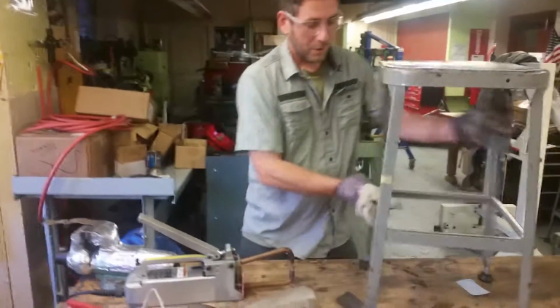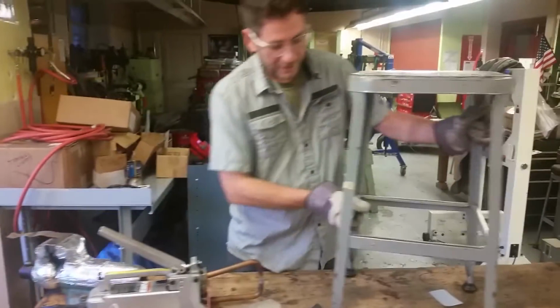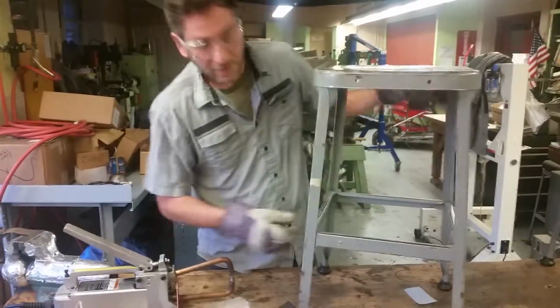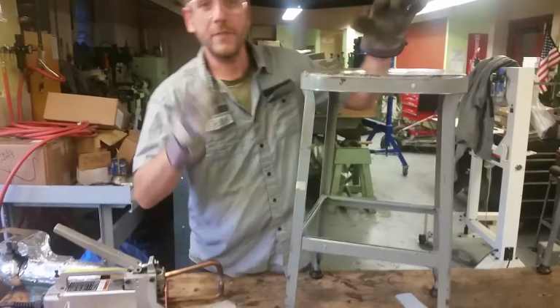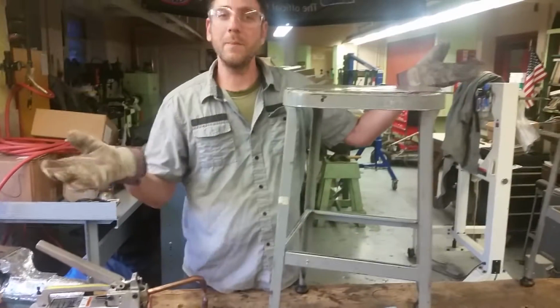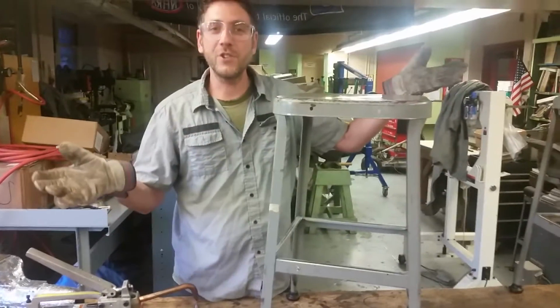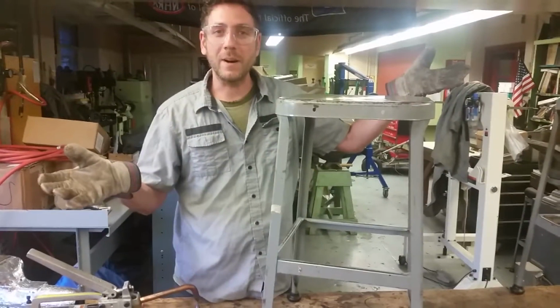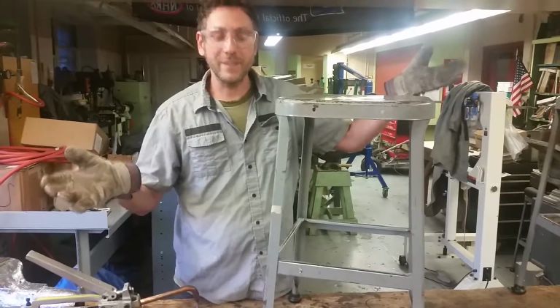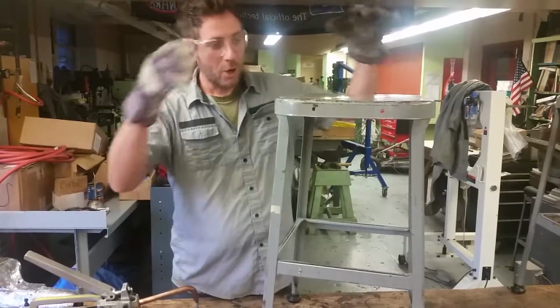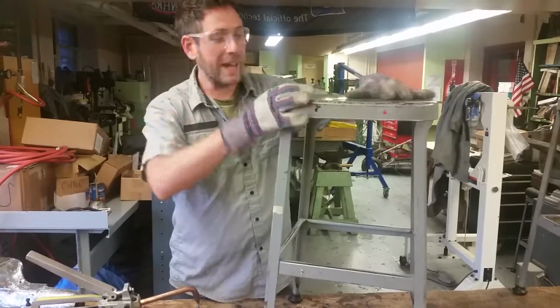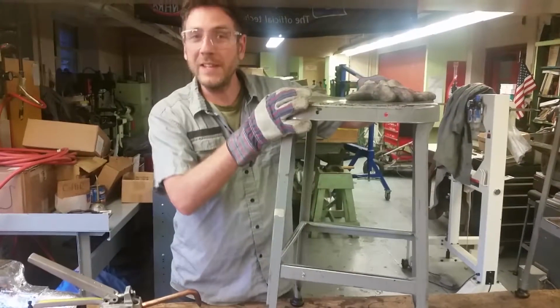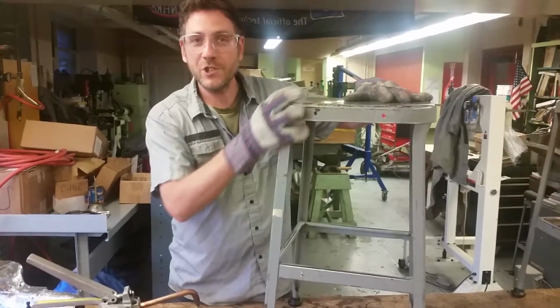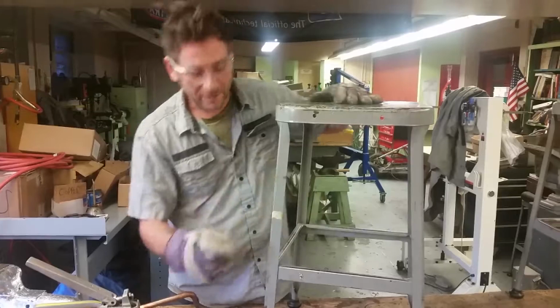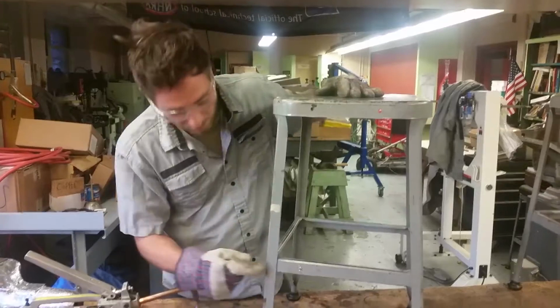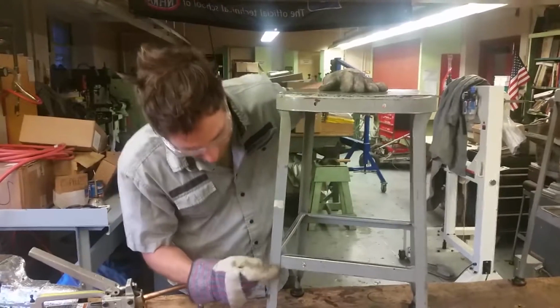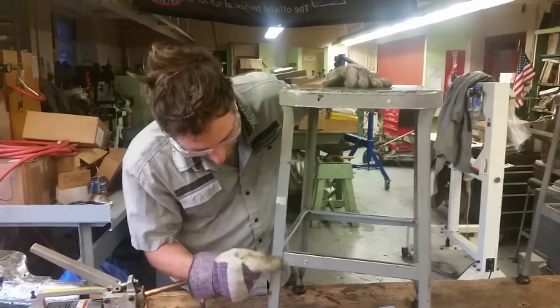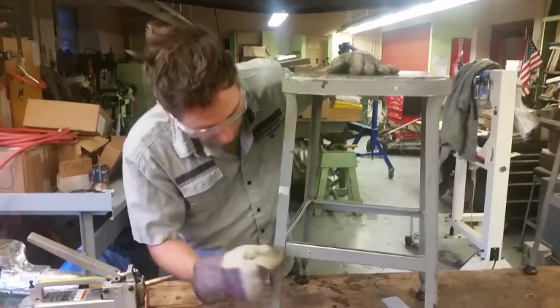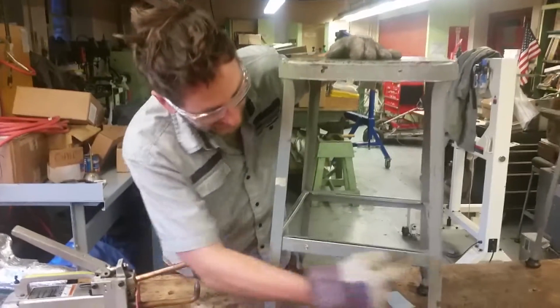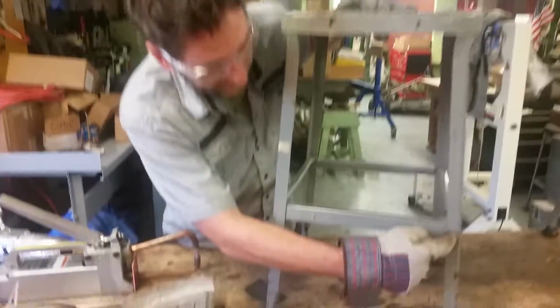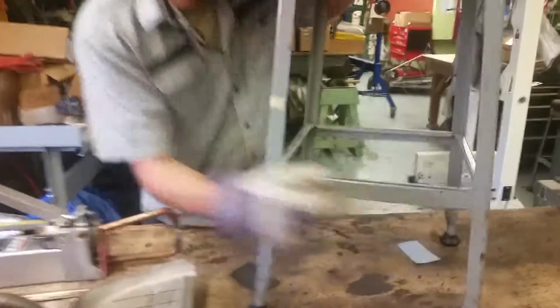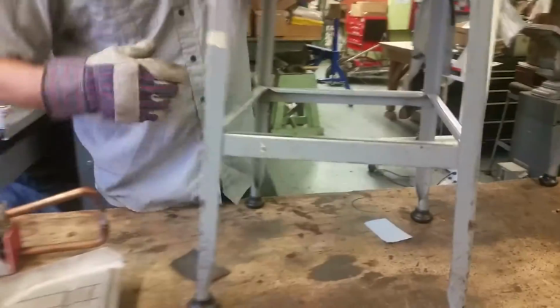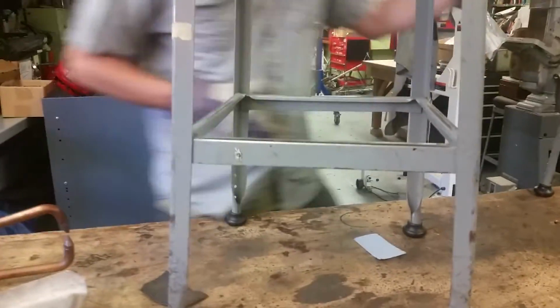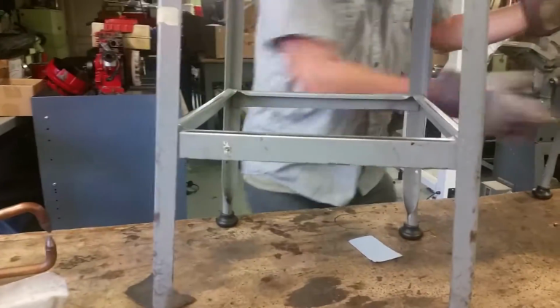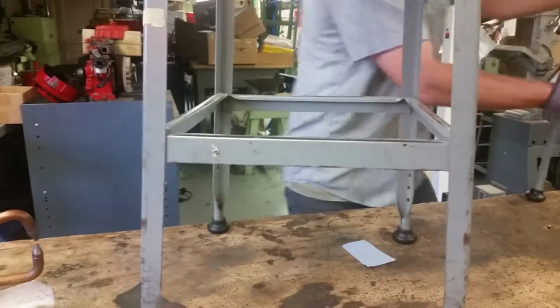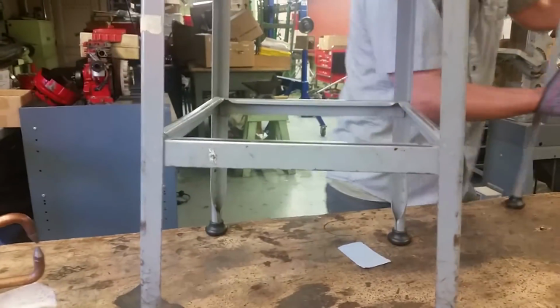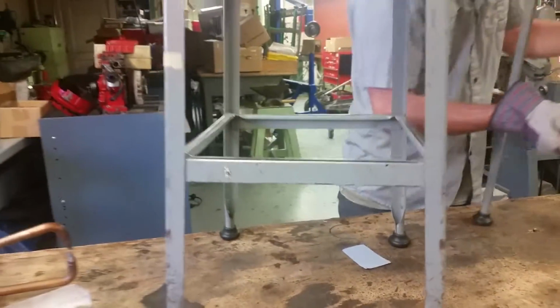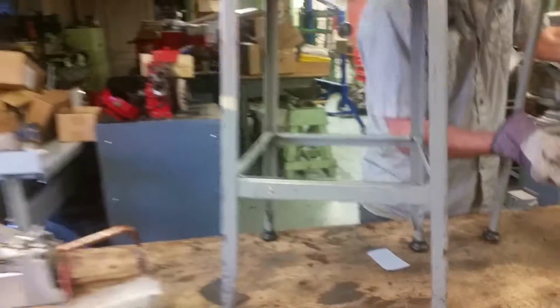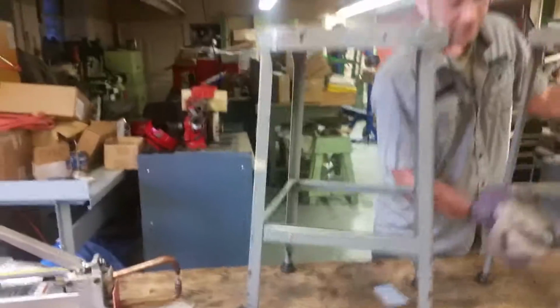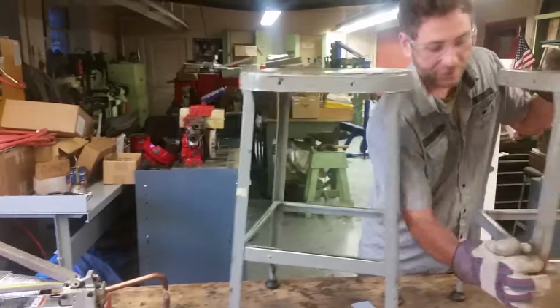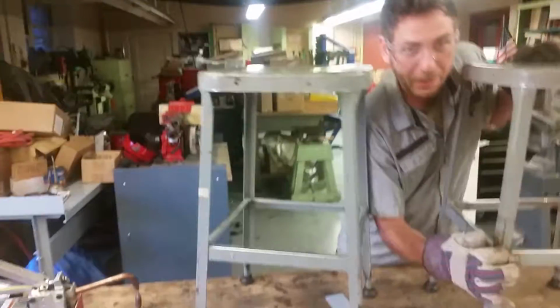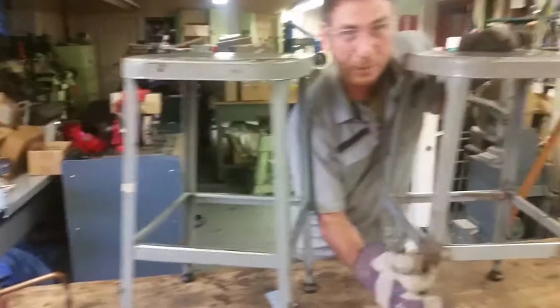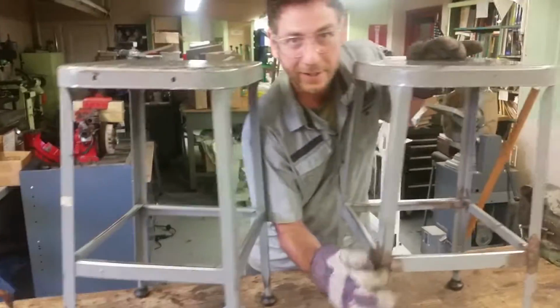Over here, if you've ever been to Starbucks, they have vintage chairs. All the vintage chairs are riveted together and you can see that right there. And if you can't see it, this is a repair right here.